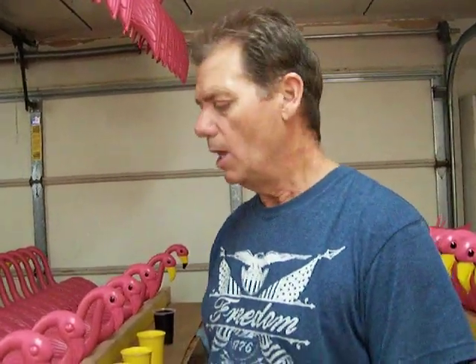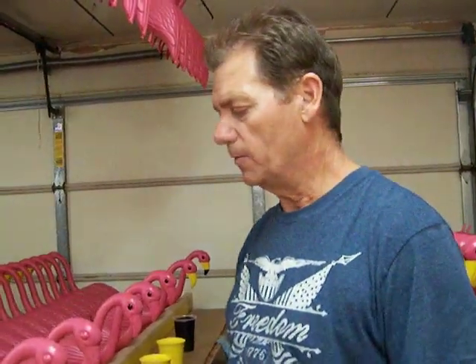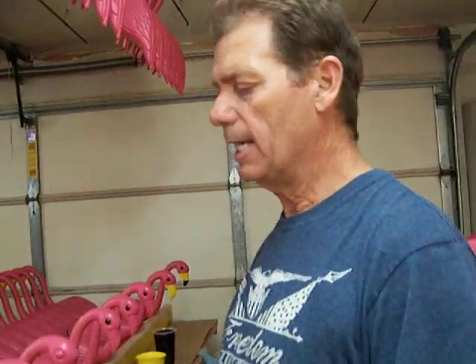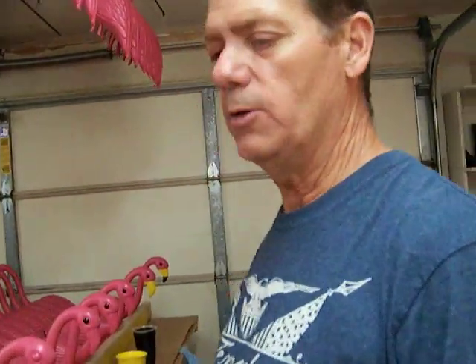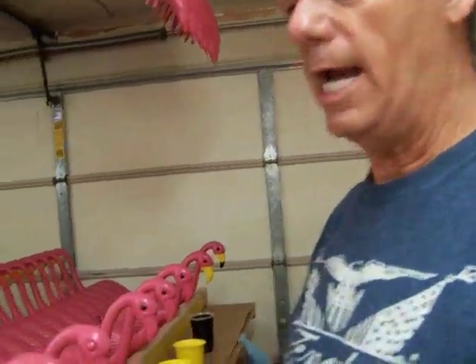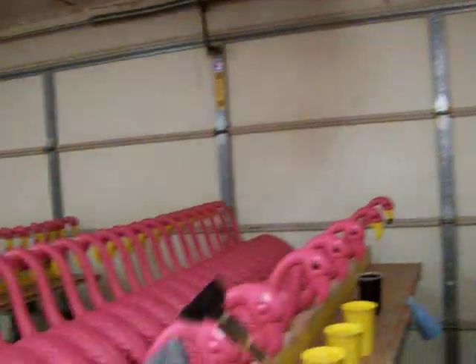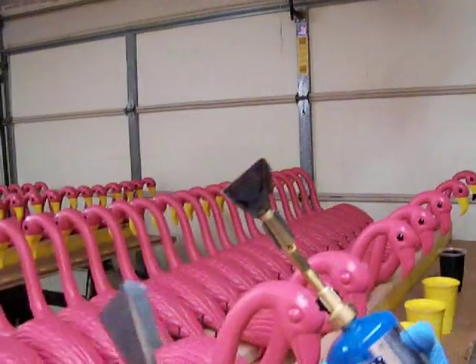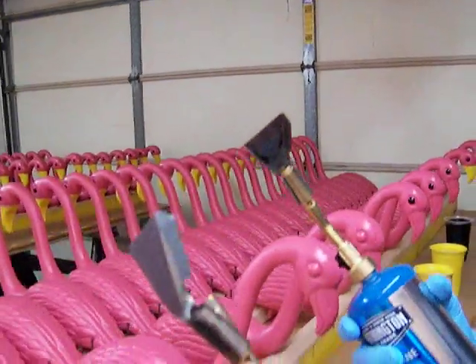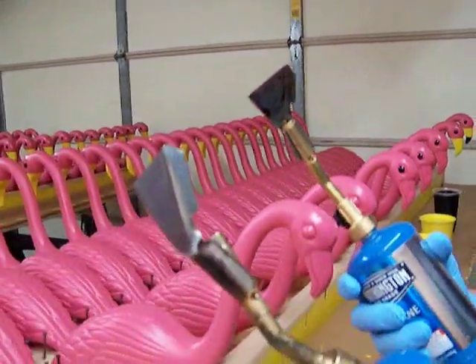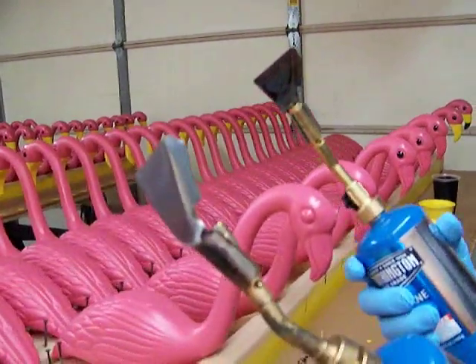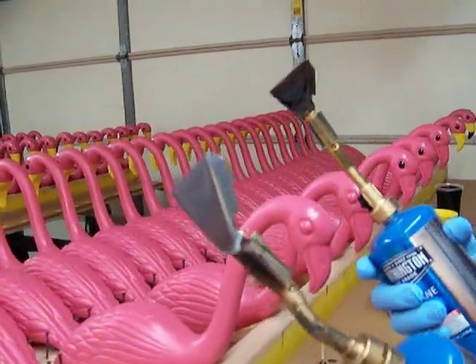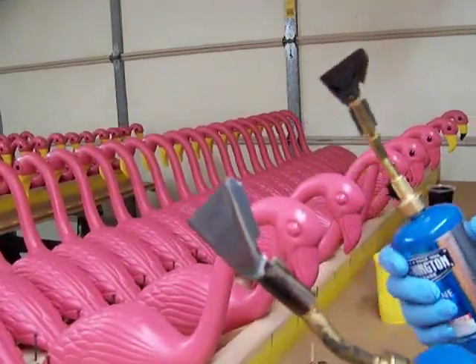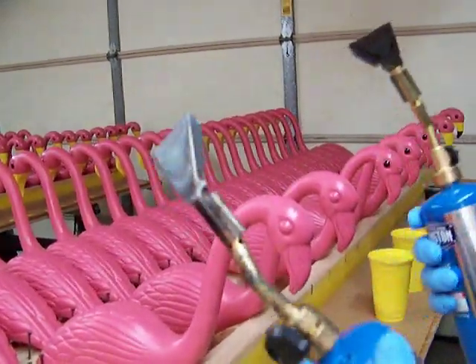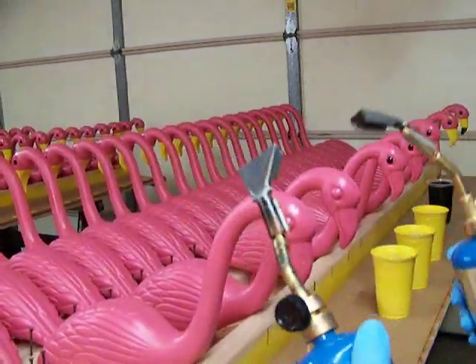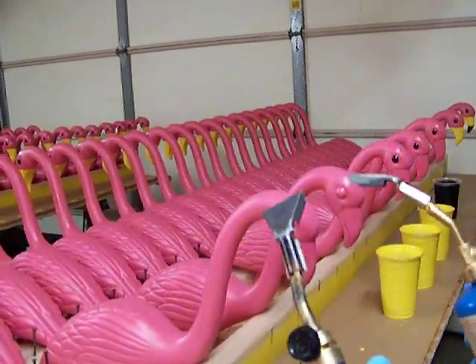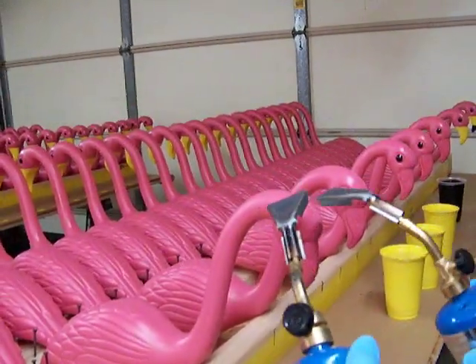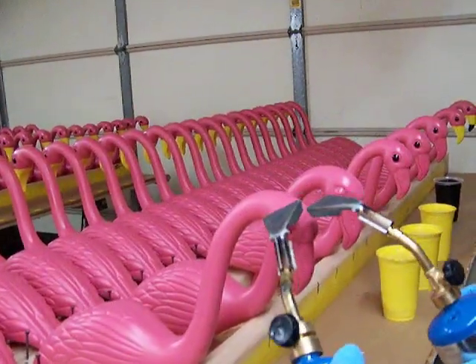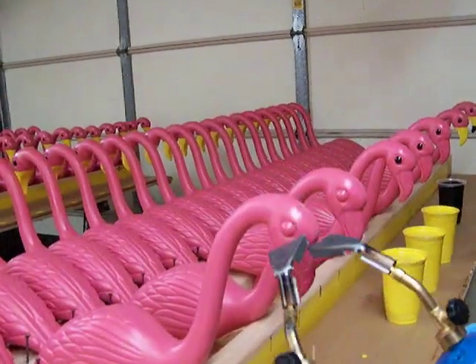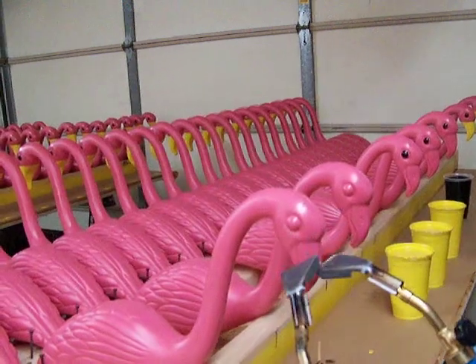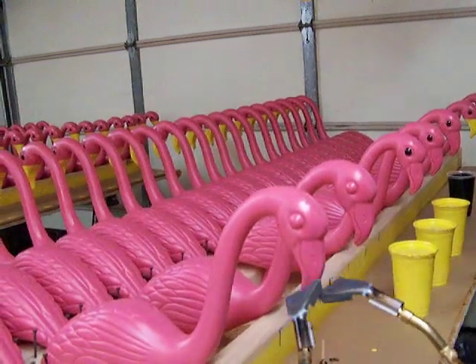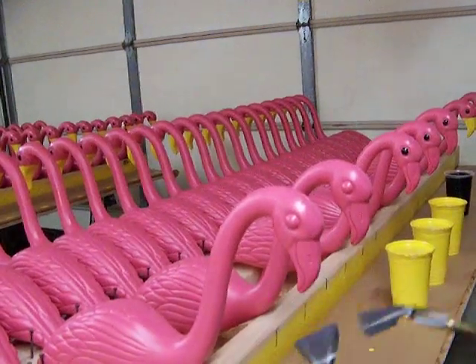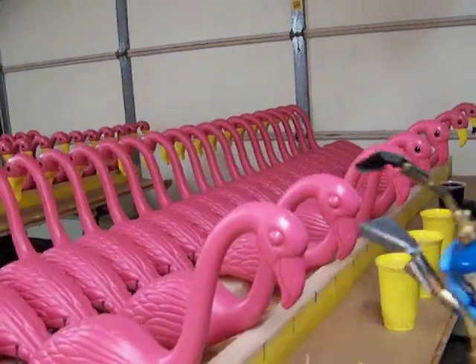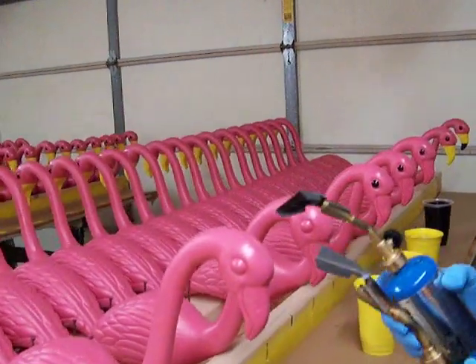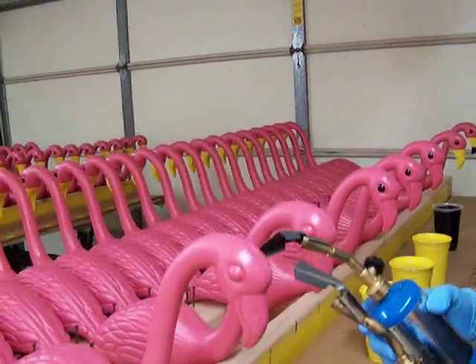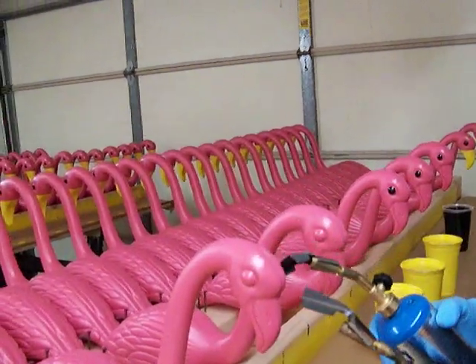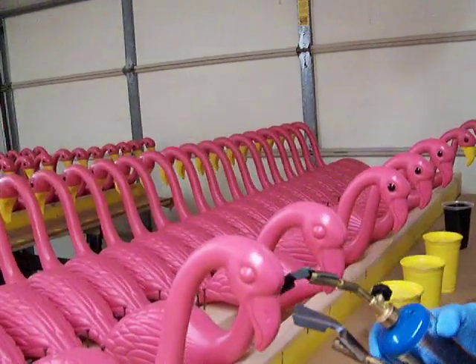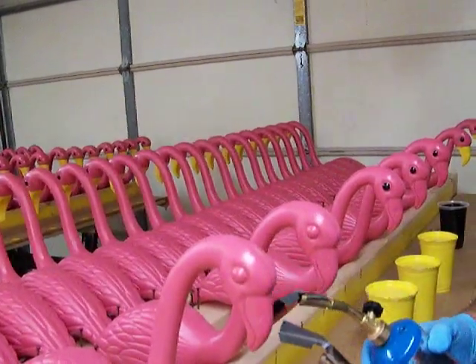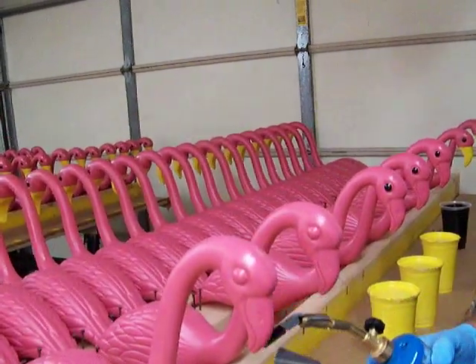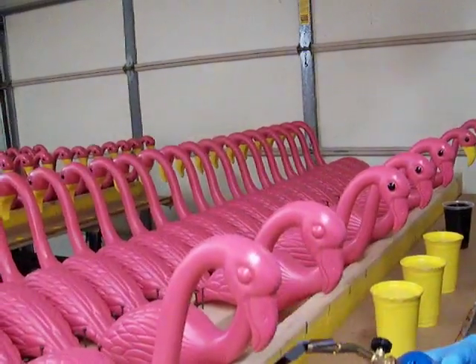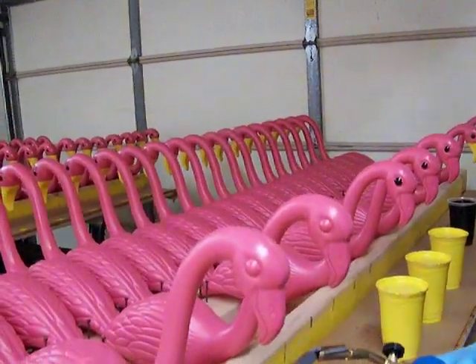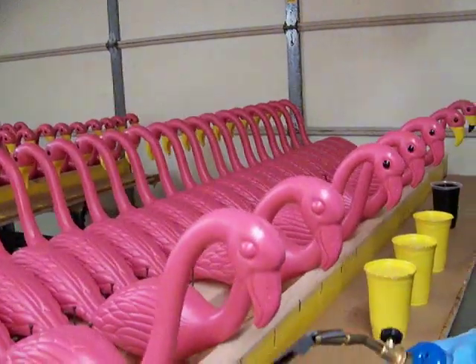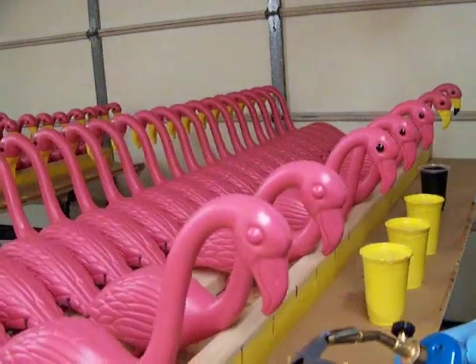The first thing I do when I have them is I have two flame torches and I quickly do the flame treatment. I hit both sides of the flamingo with the flame treatment and get it prepared for the paint.